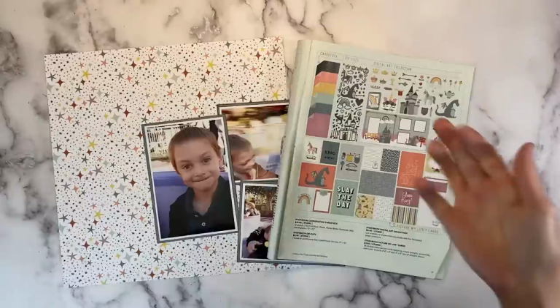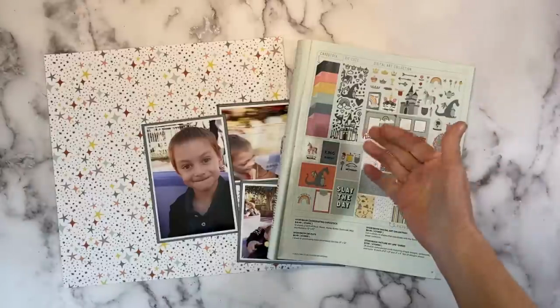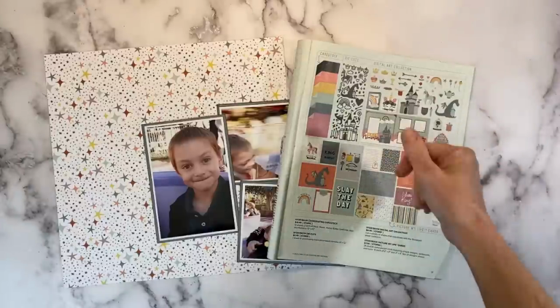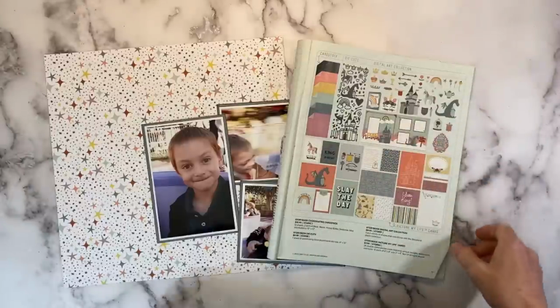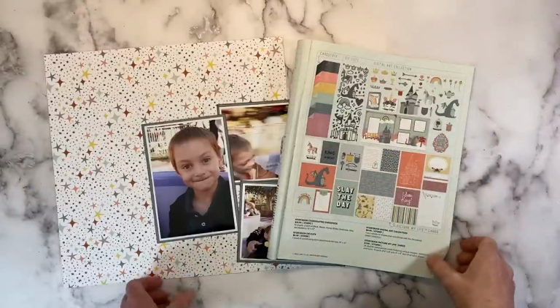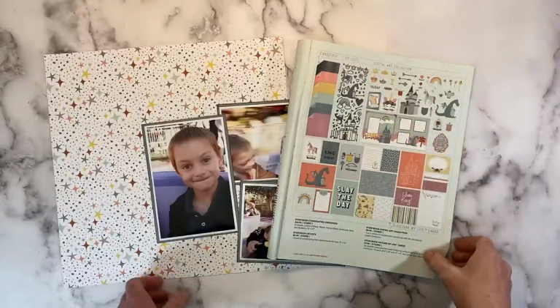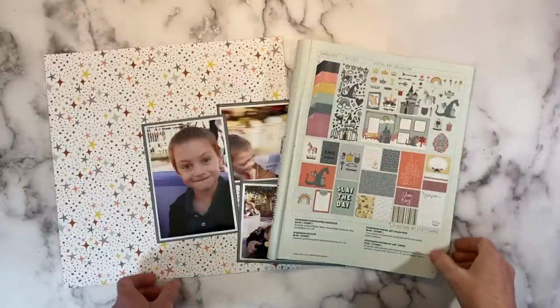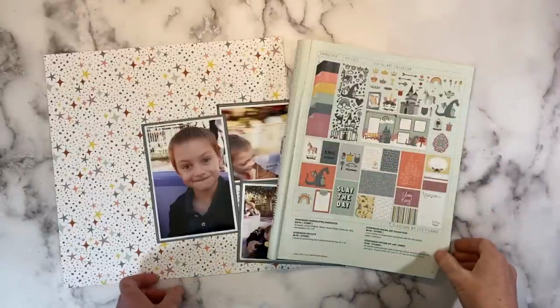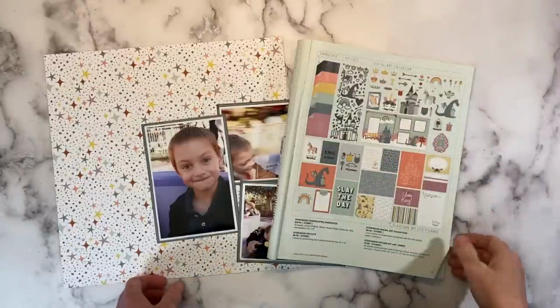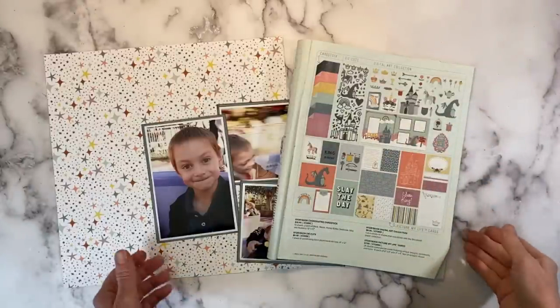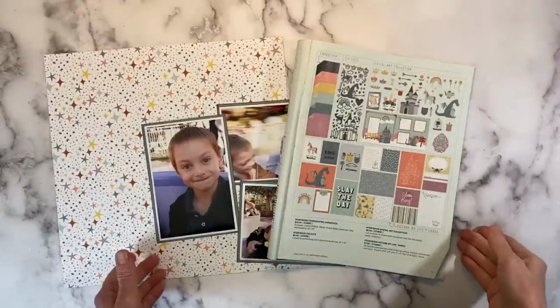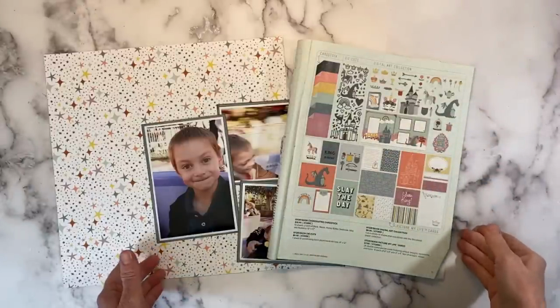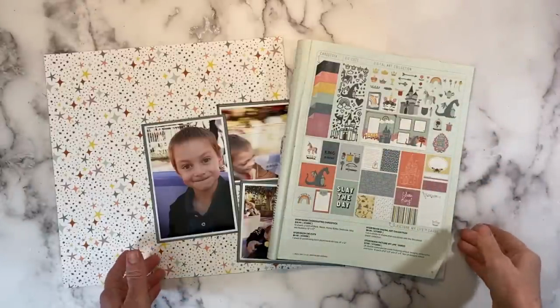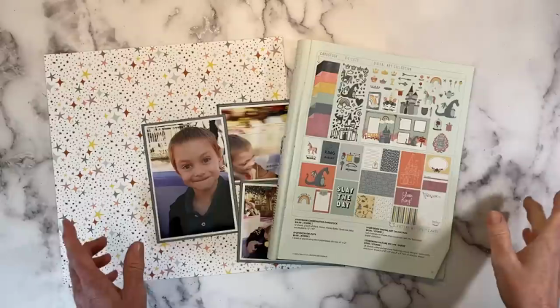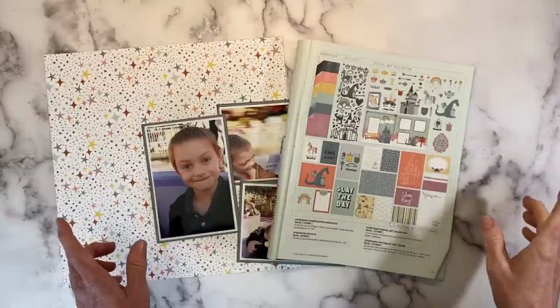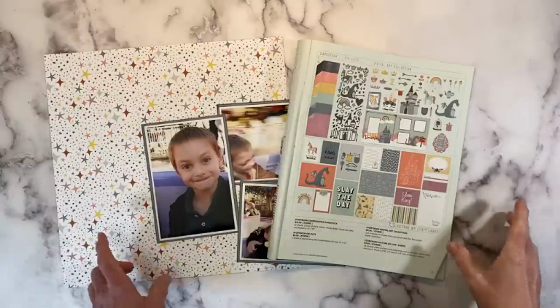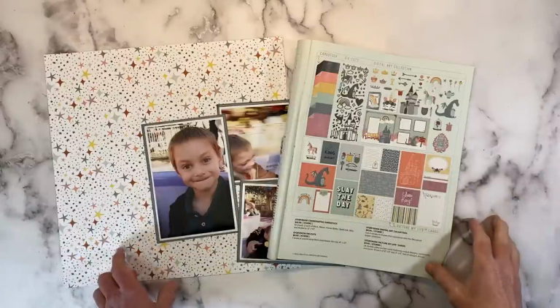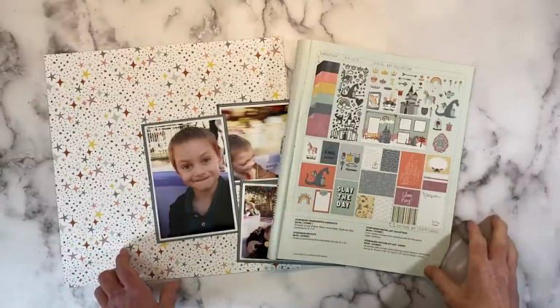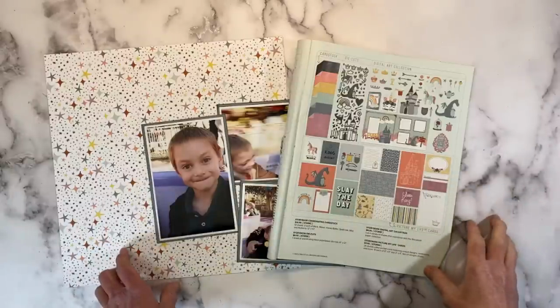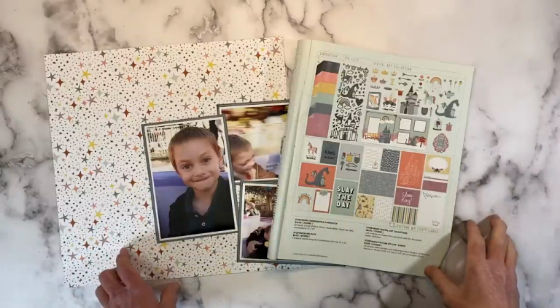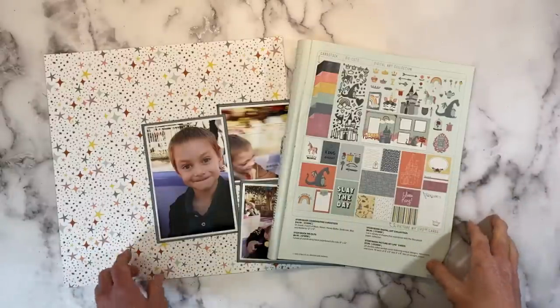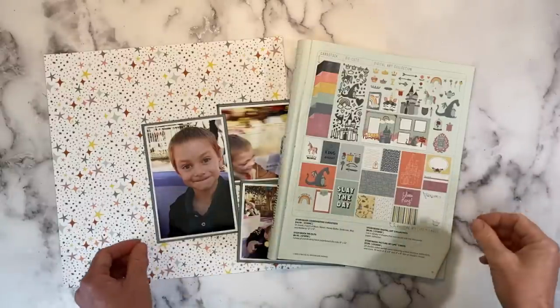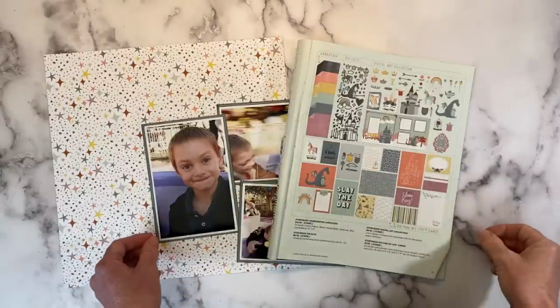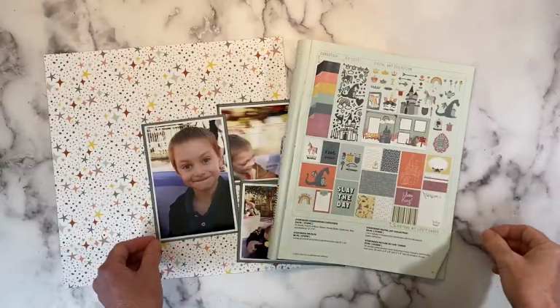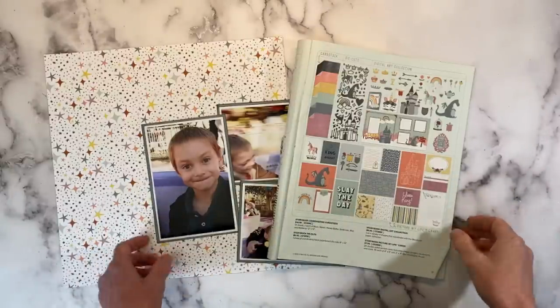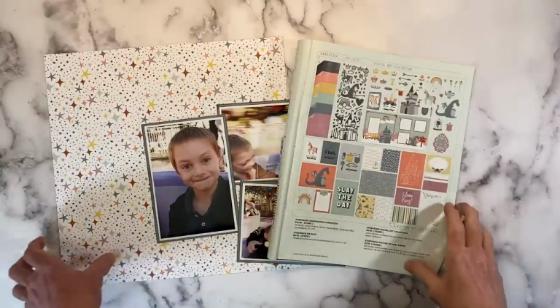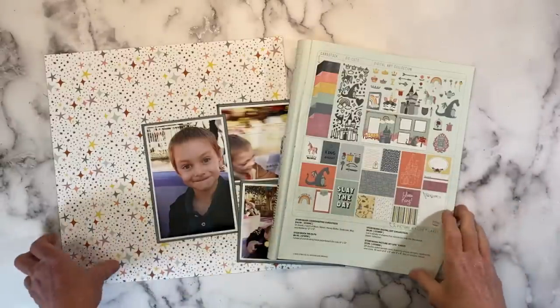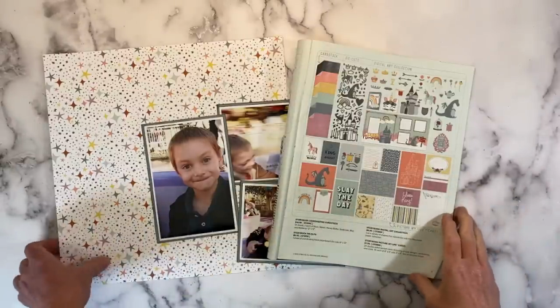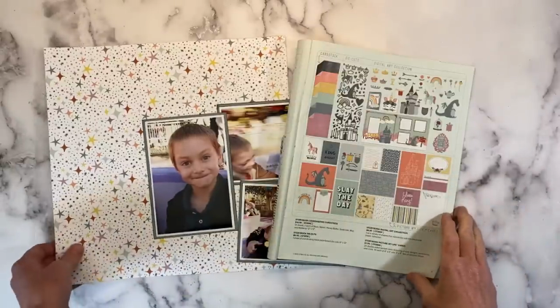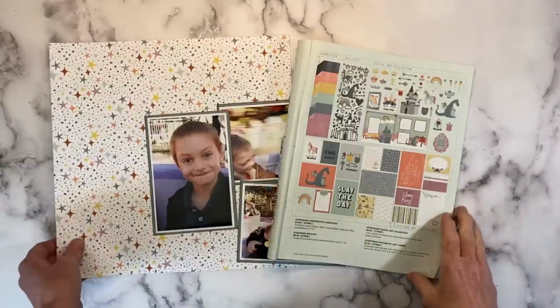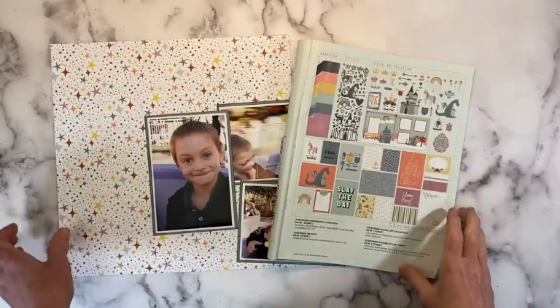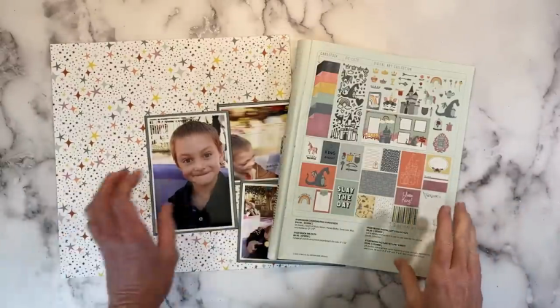Hello there! Welcome back to my channel, Crafty Concepts with Erin. I am creating another layout. This is a double page layout and I am using the storybook collection.